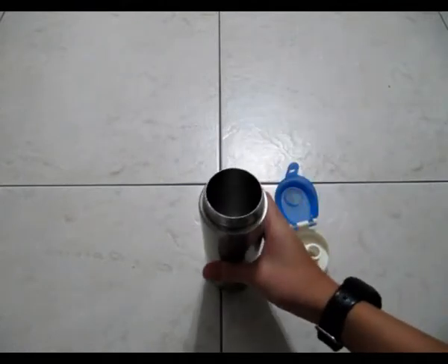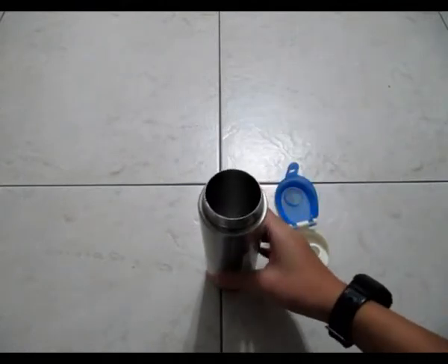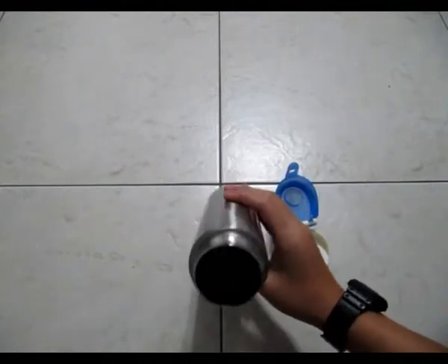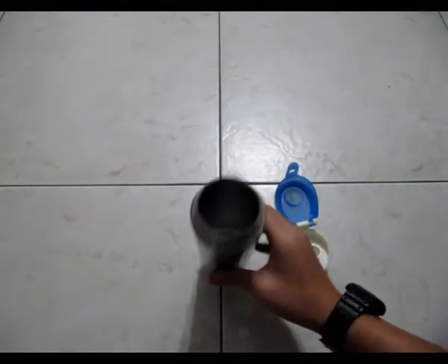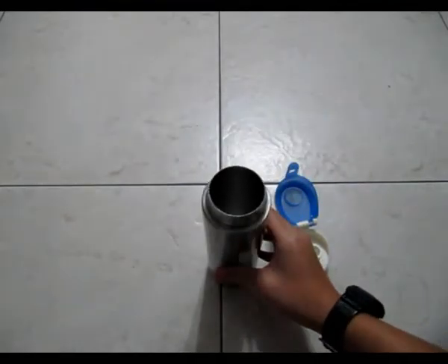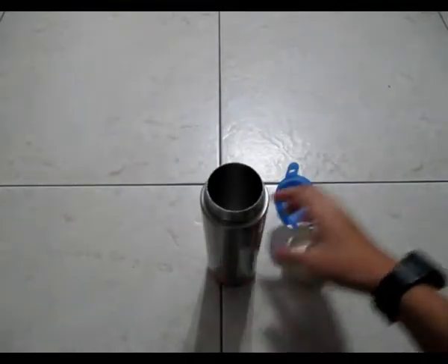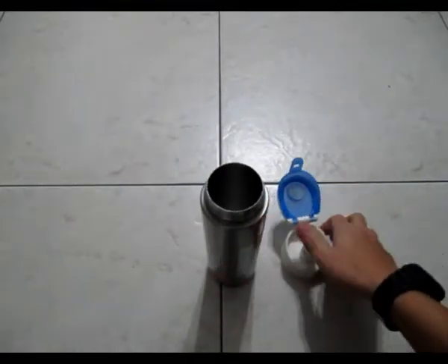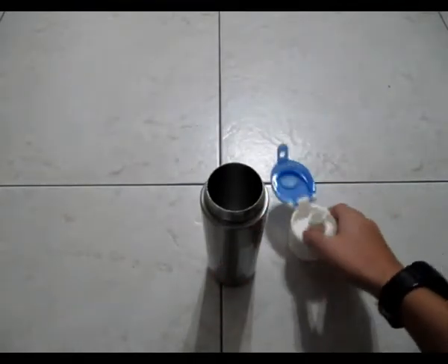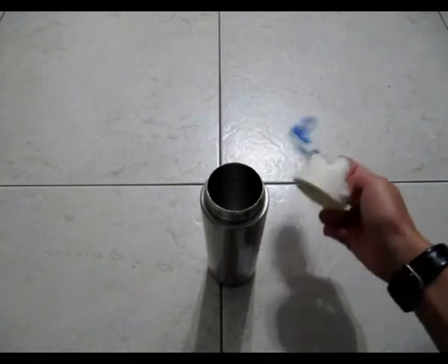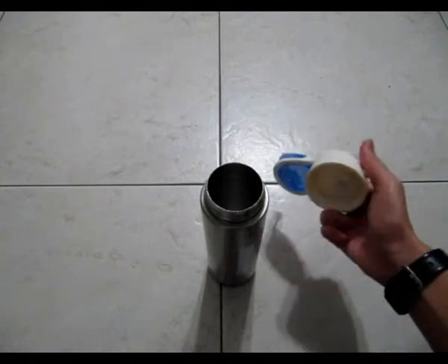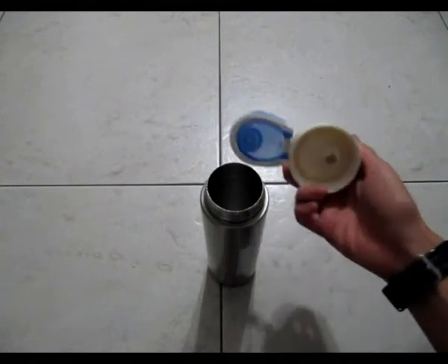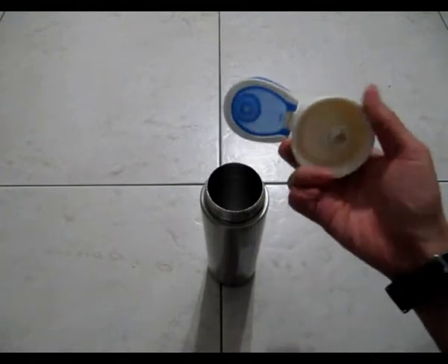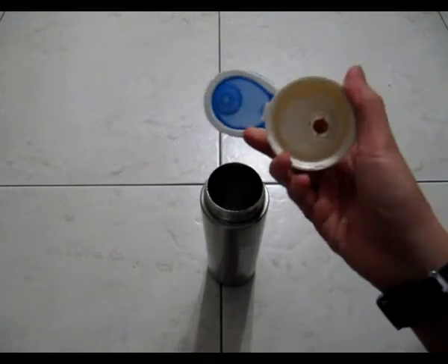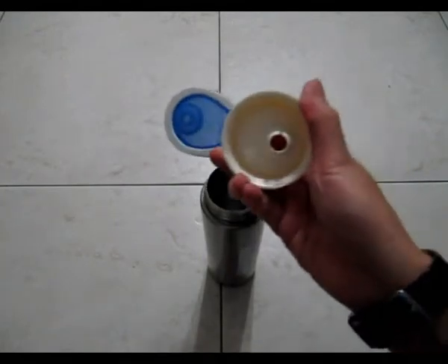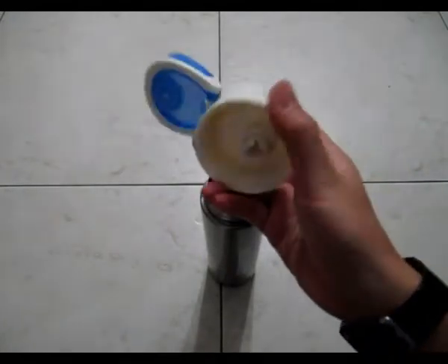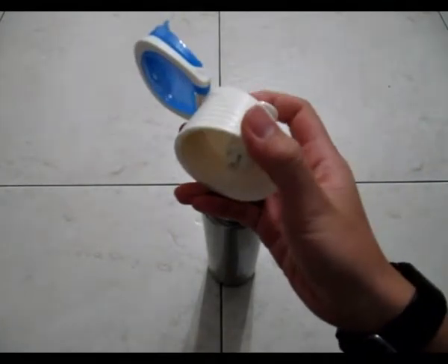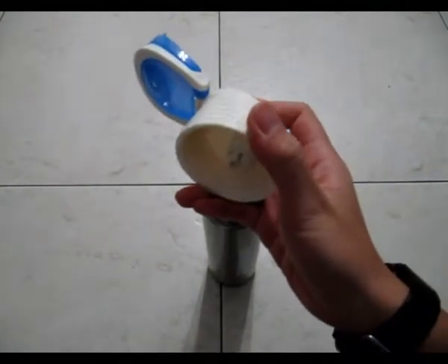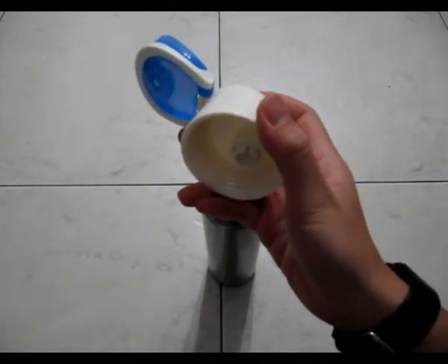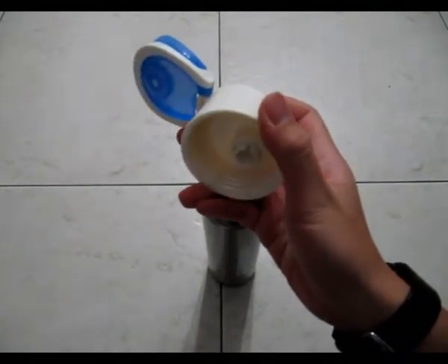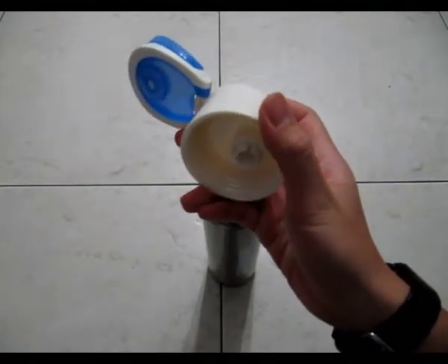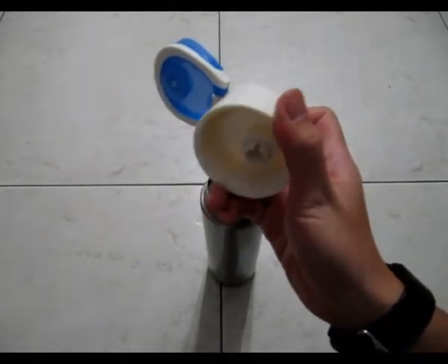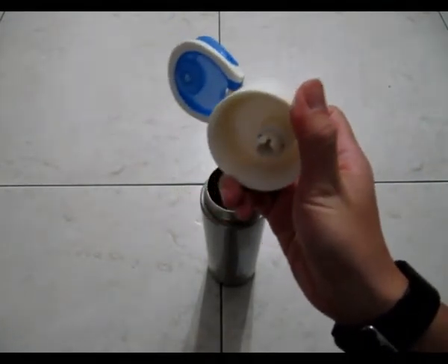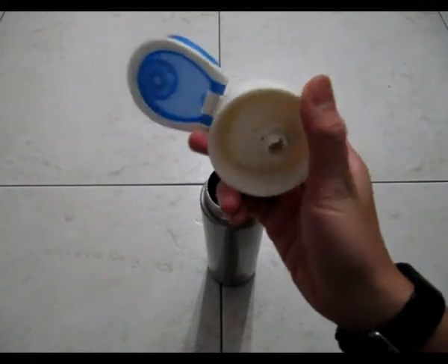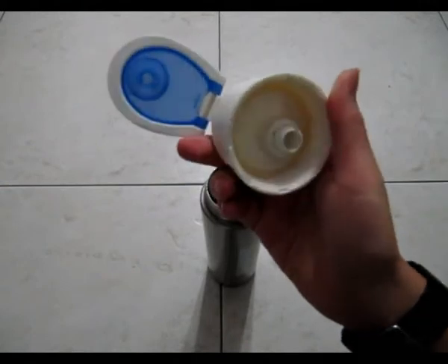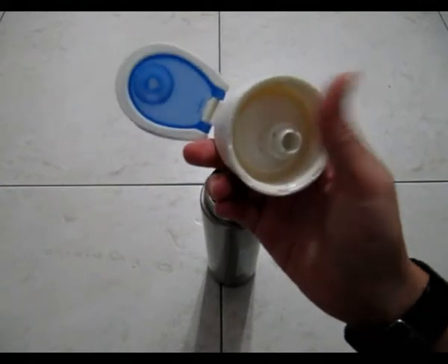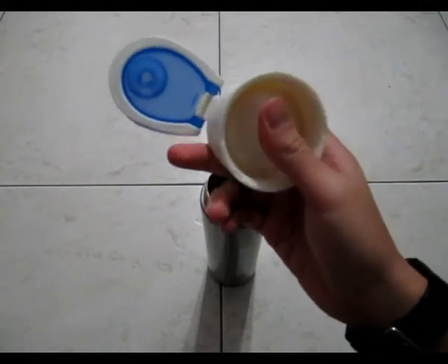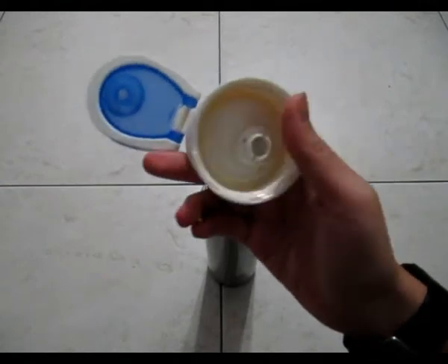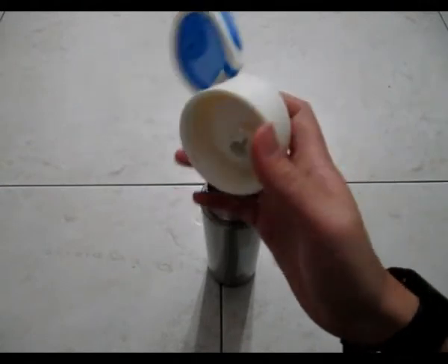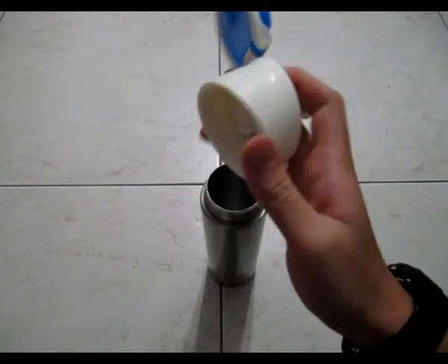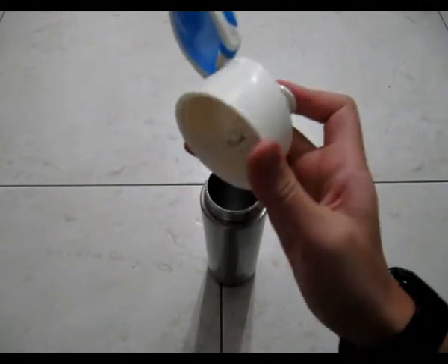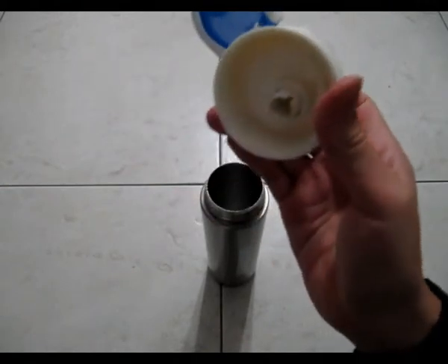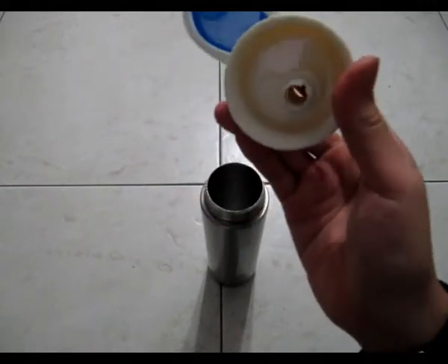Looking back at the lid, you can see that this part sort of goes in like that. I'm not really sure what the function is, though it looks kind of cool from the bottom.